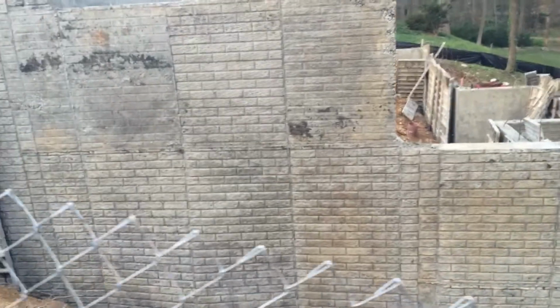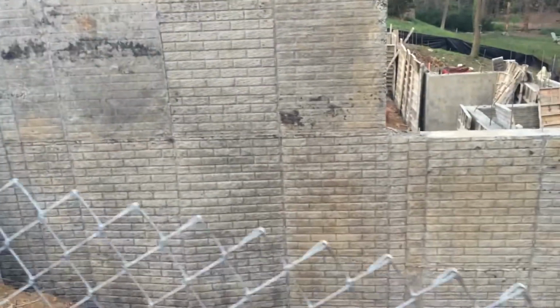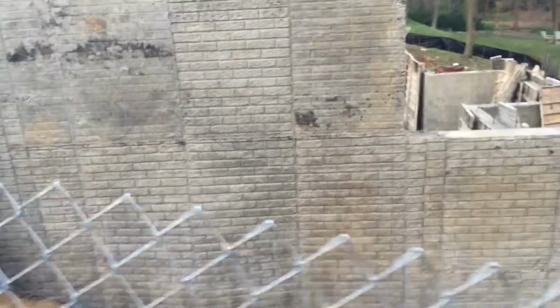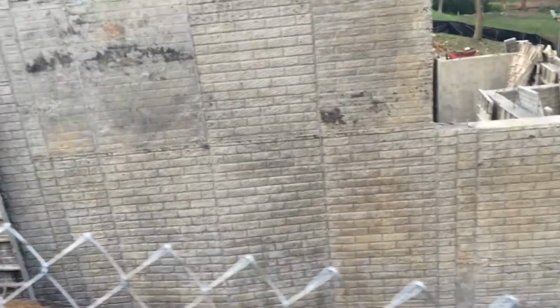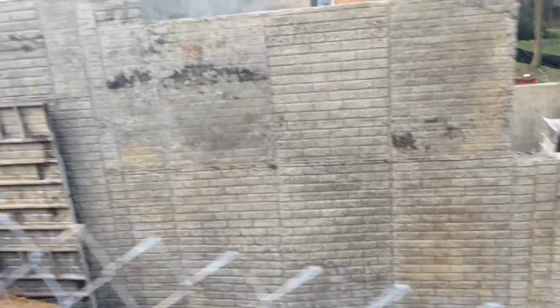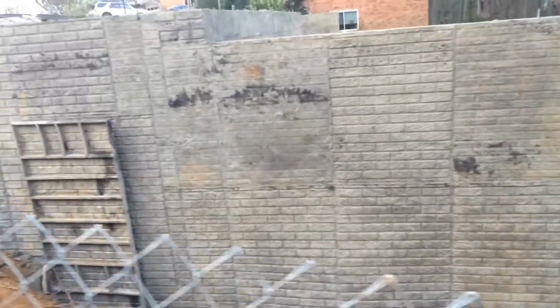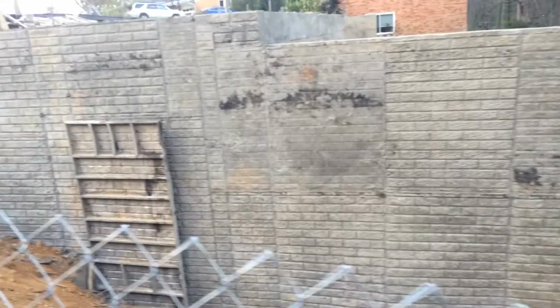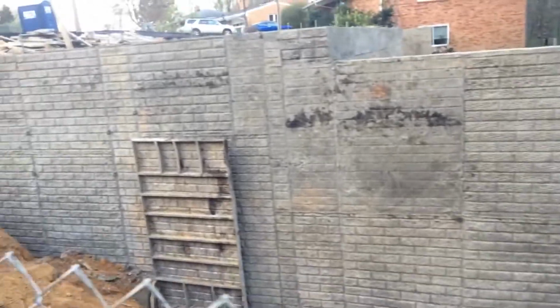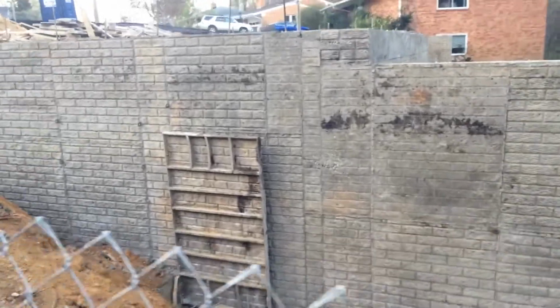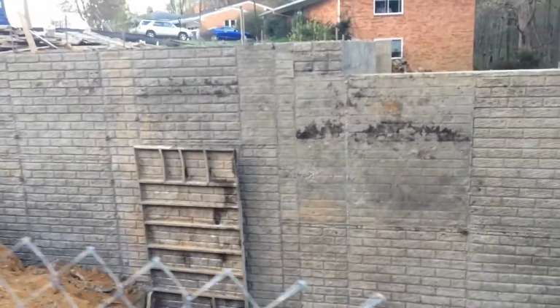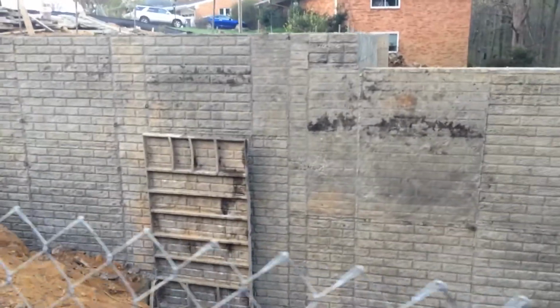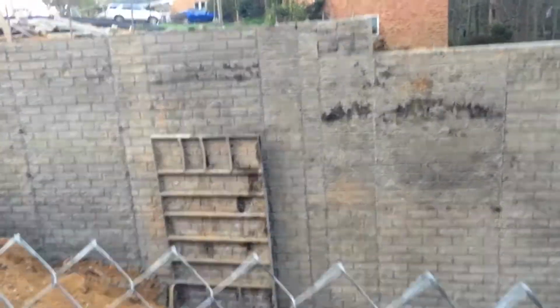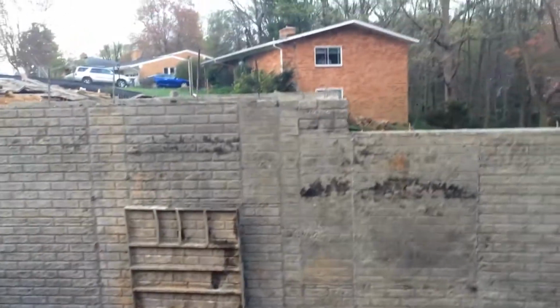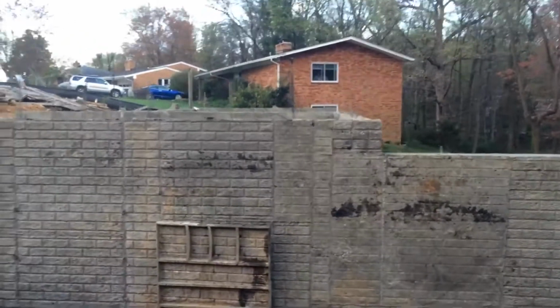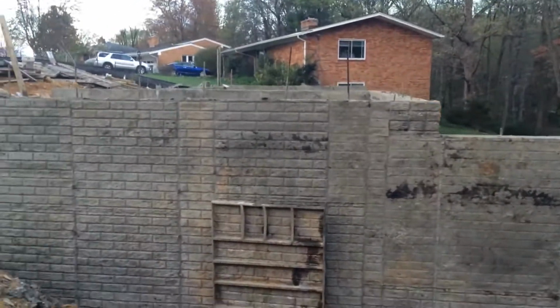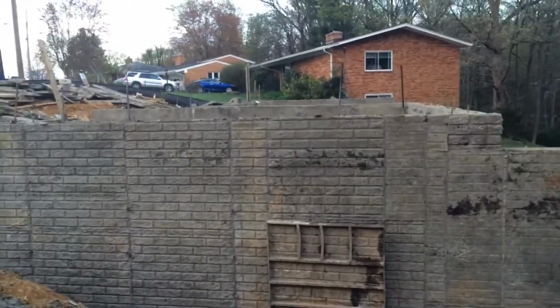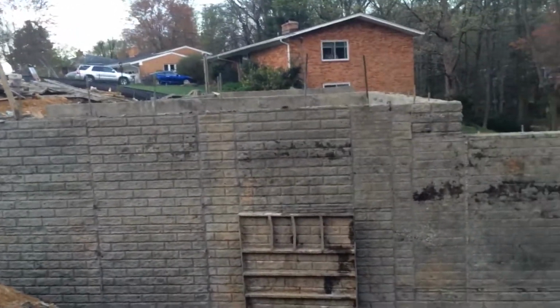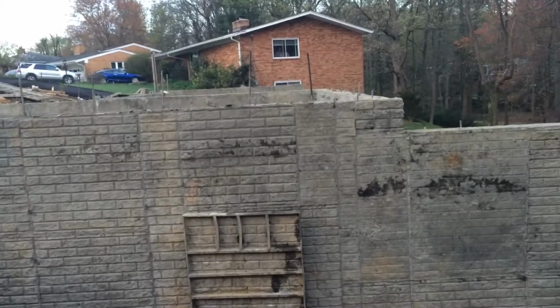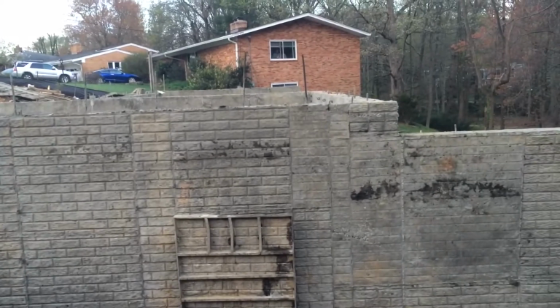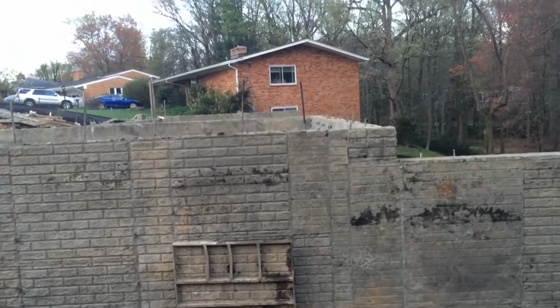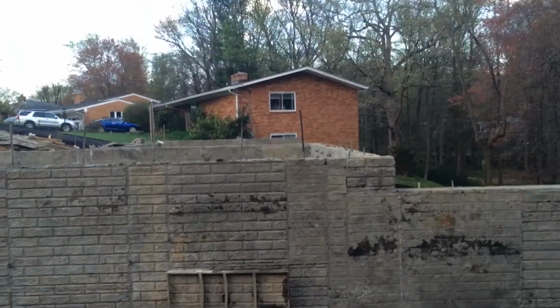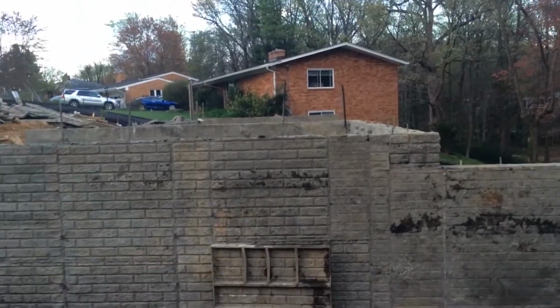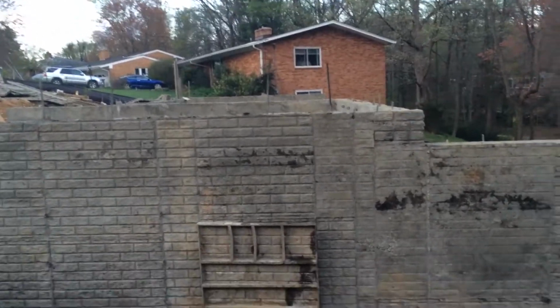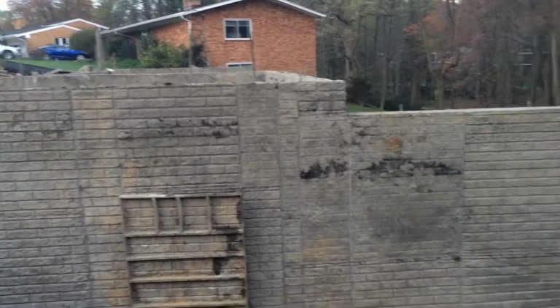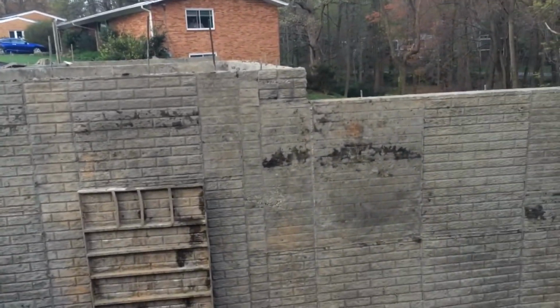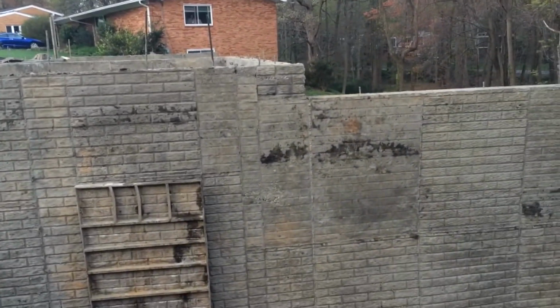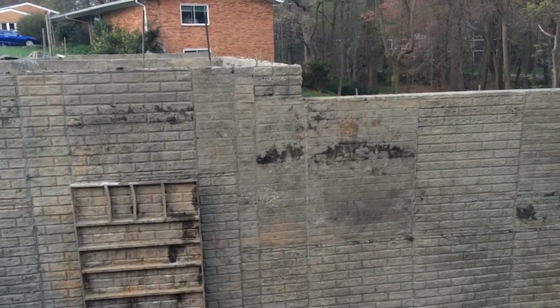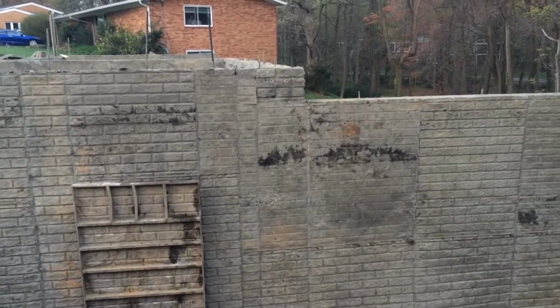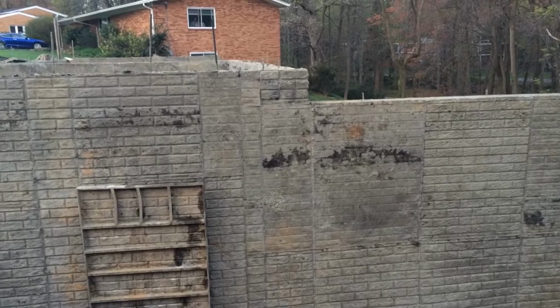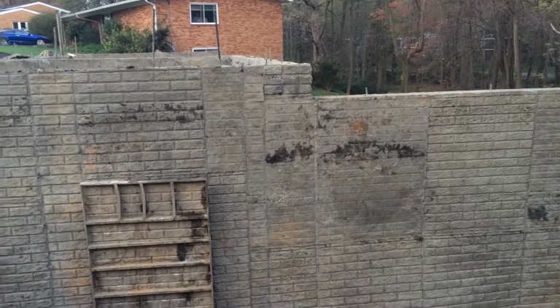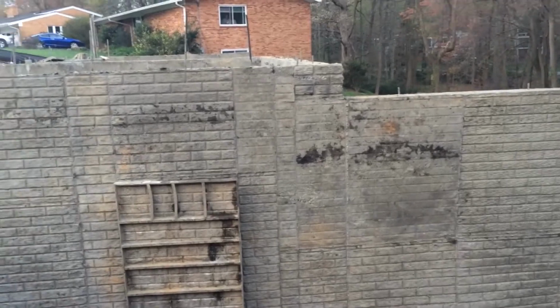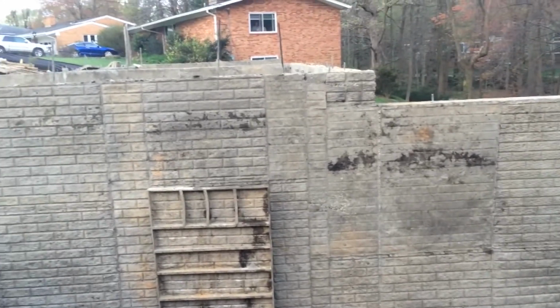That one looks crooked. I think this panel is too hard to remove. I think they're going to paint this, you know, to waterproof the basement walls.